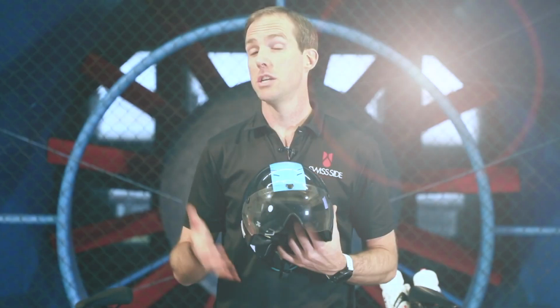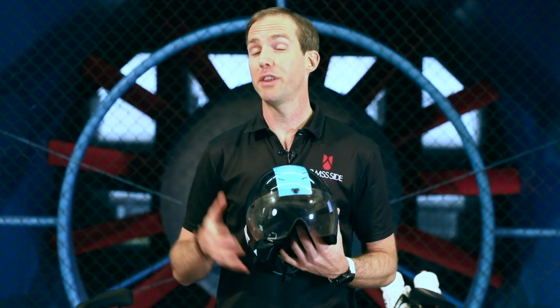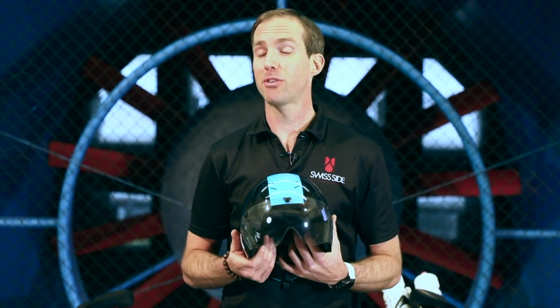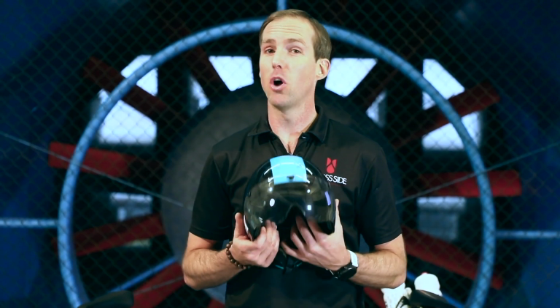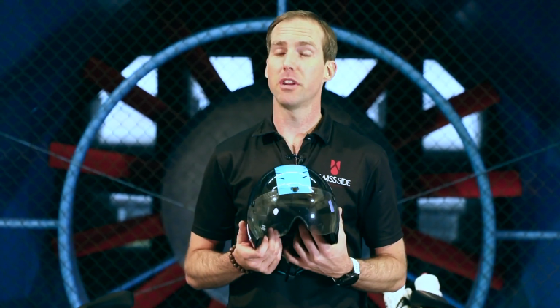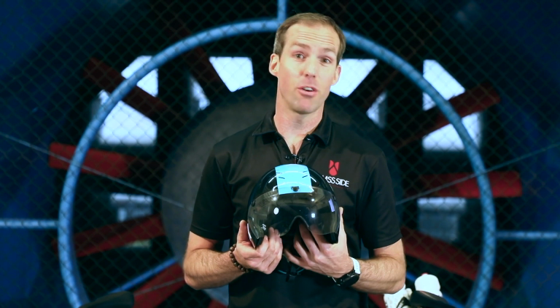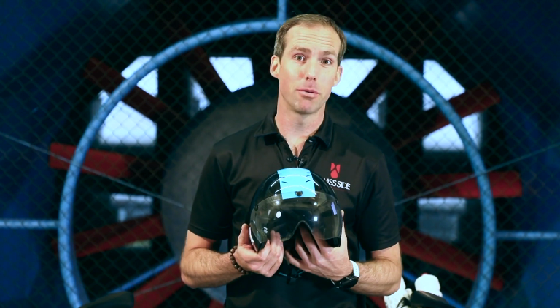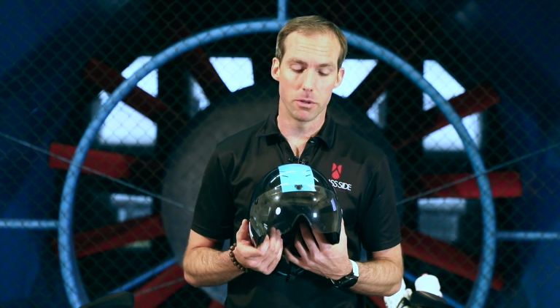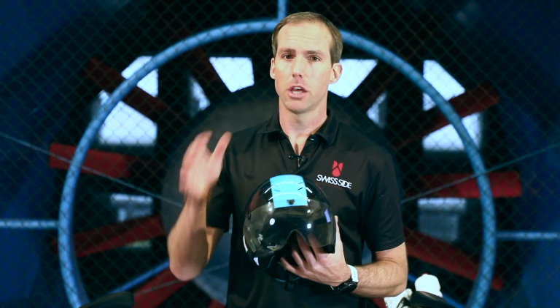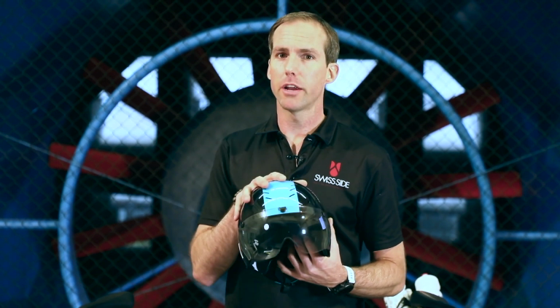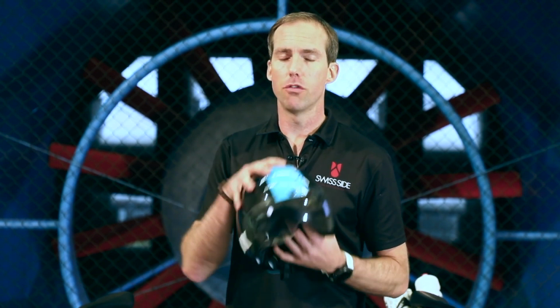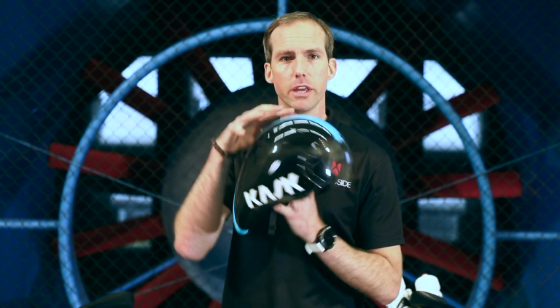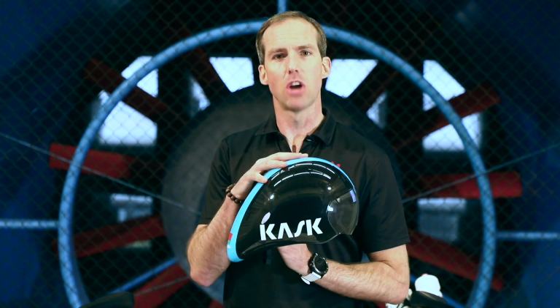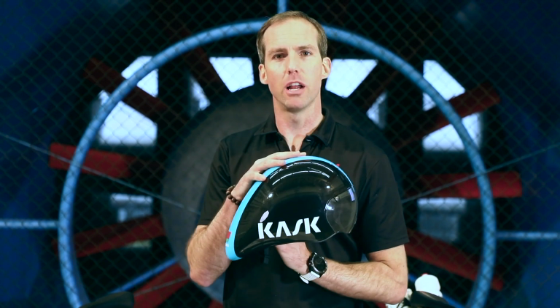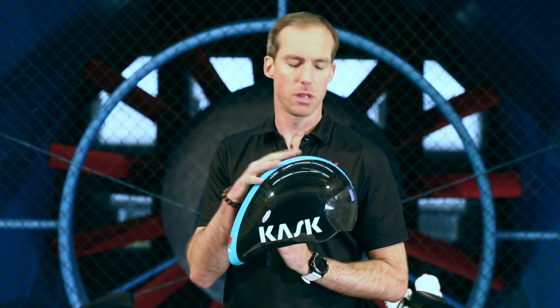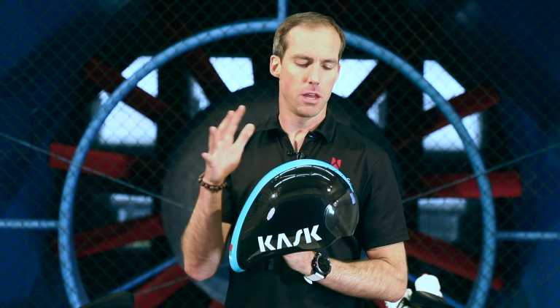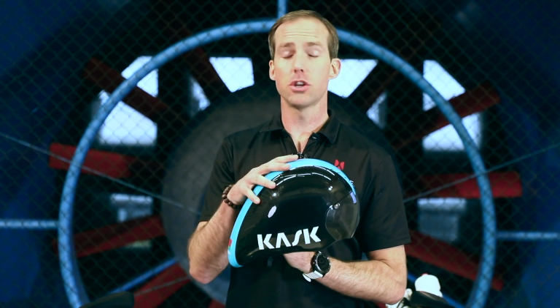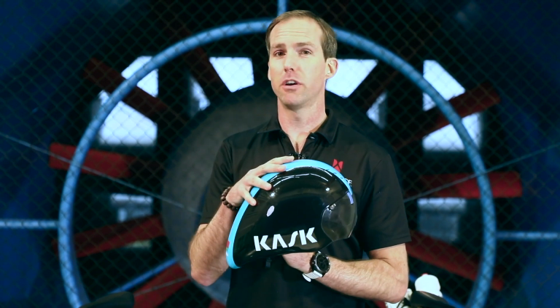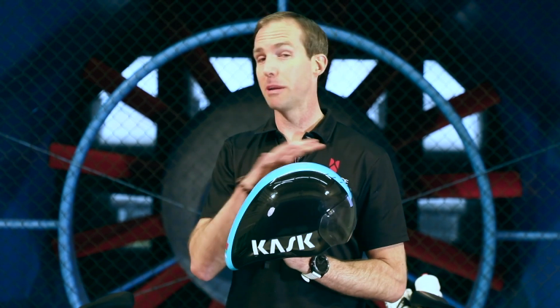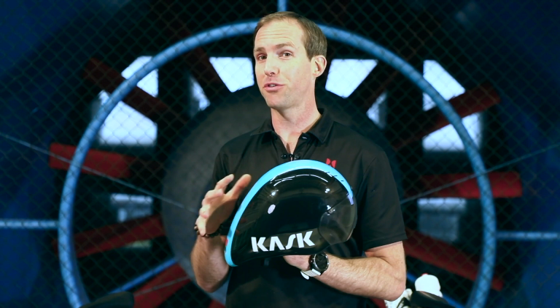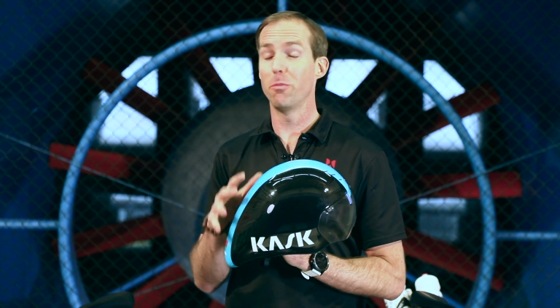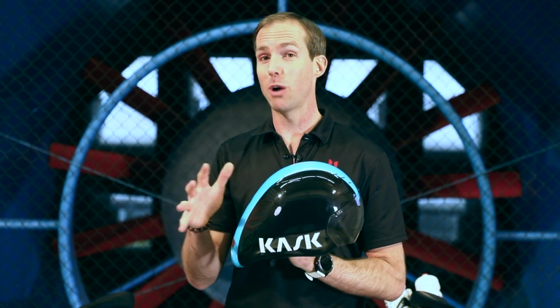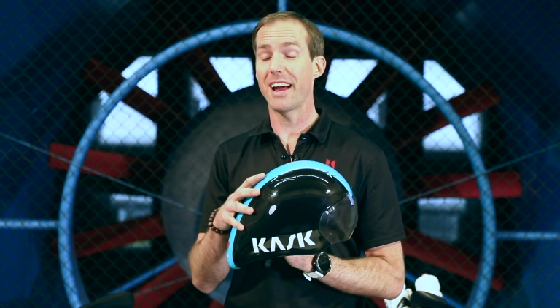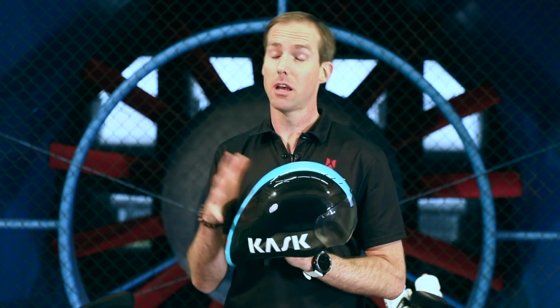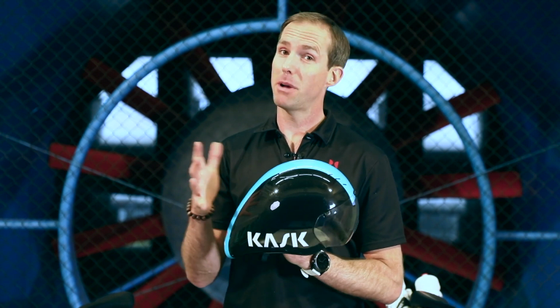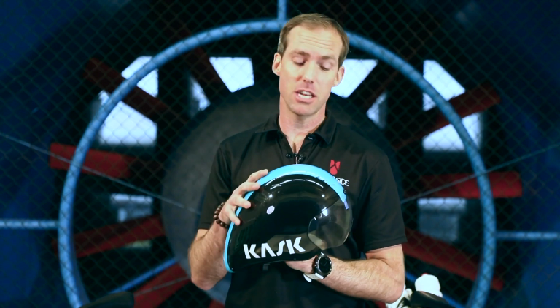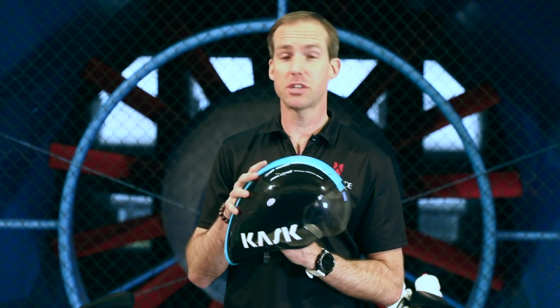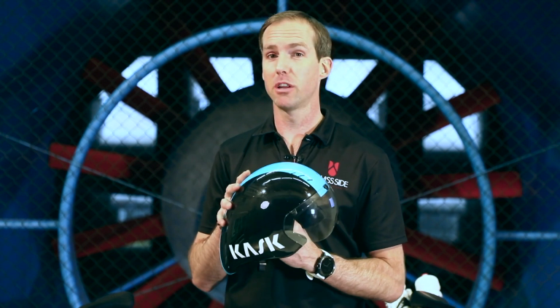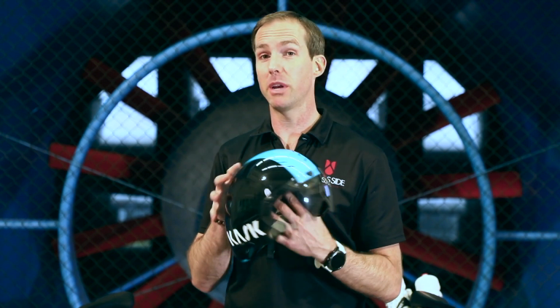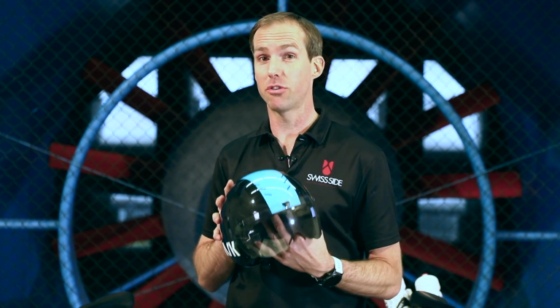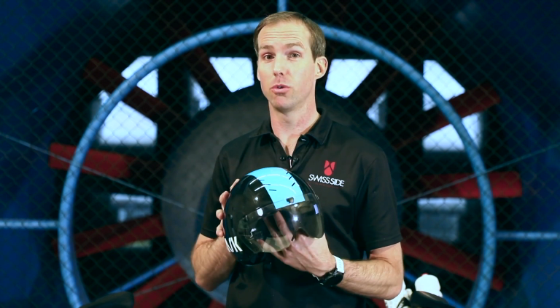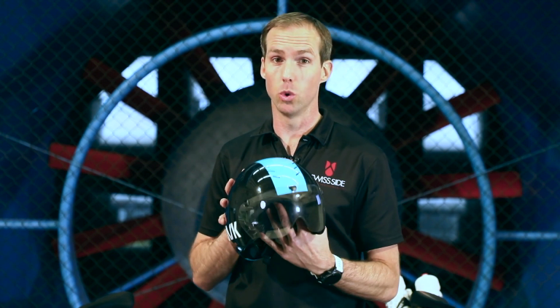So for the absolute ultimate in aerodynamic performance you're going to go for the time trial helmet. These offer the slipperiest form, the lowest drag, but they tend to also suffer a little bit when it comes to cooling.